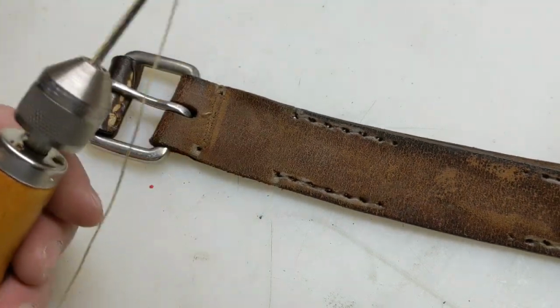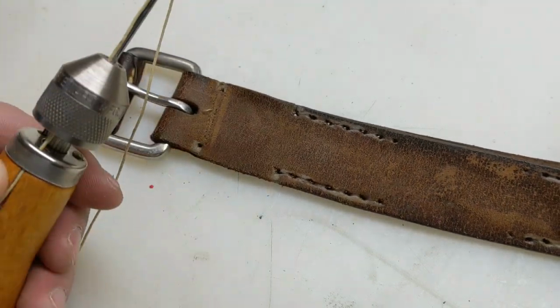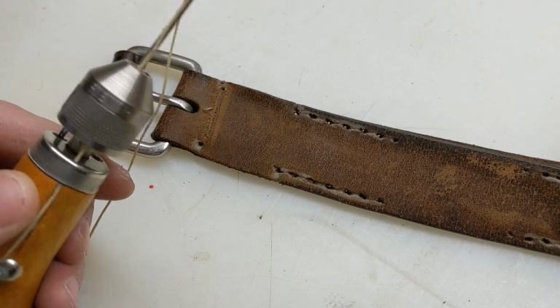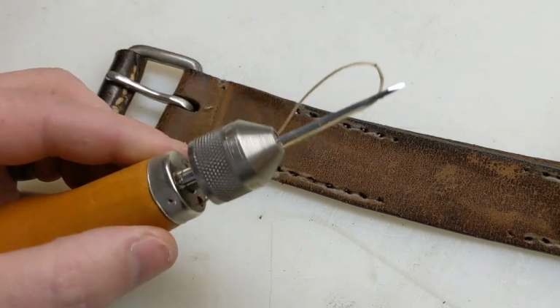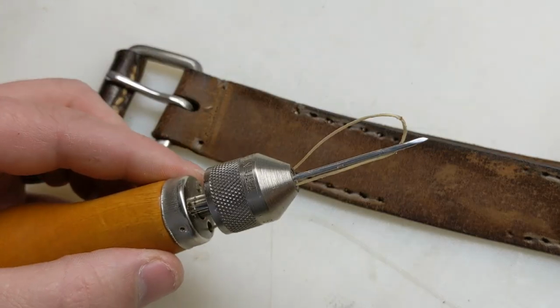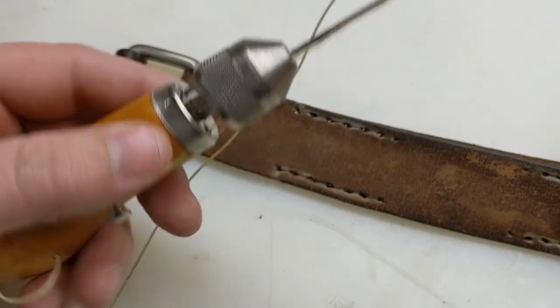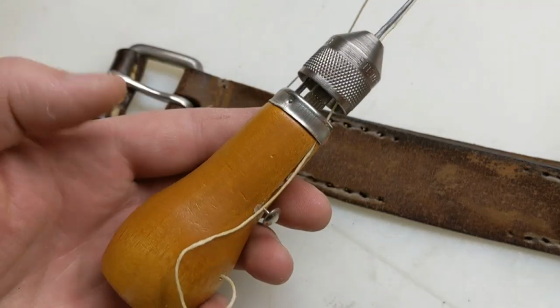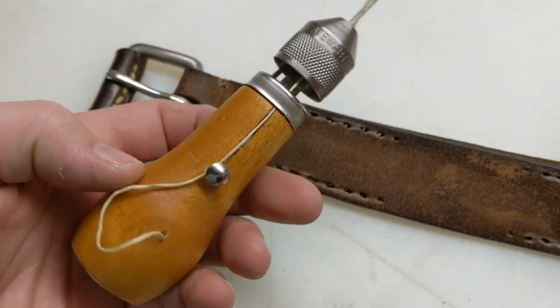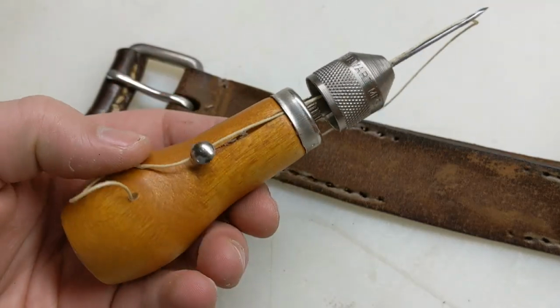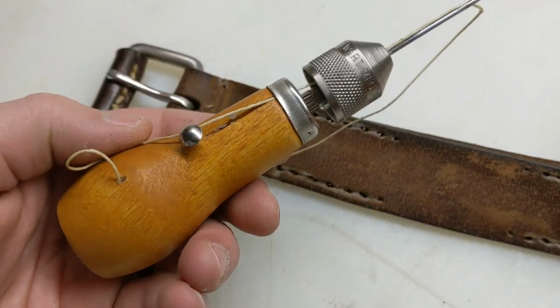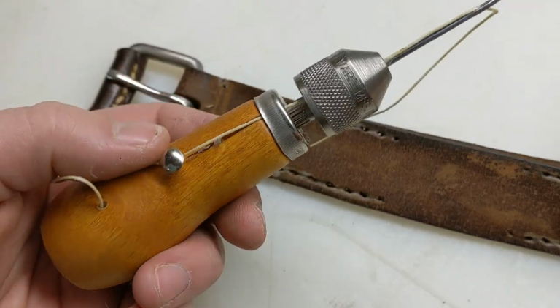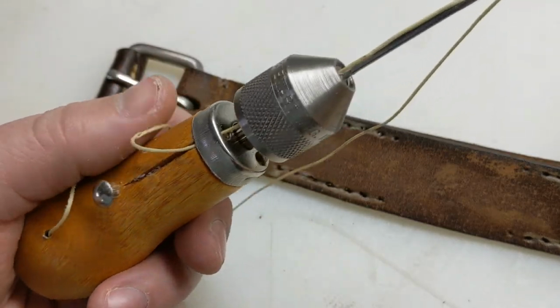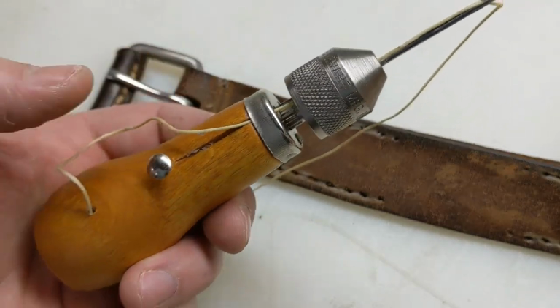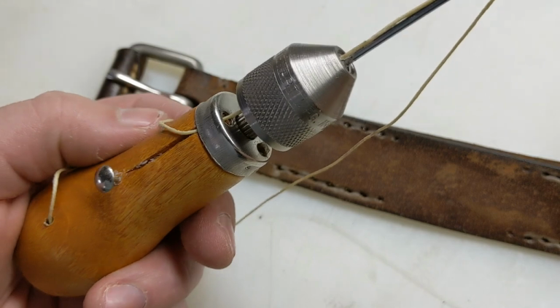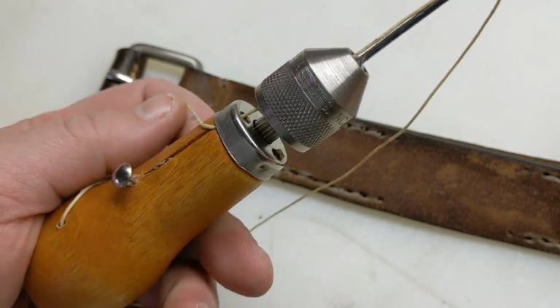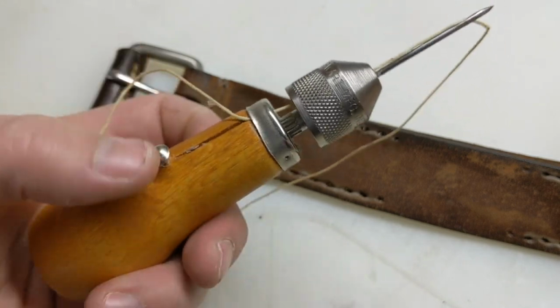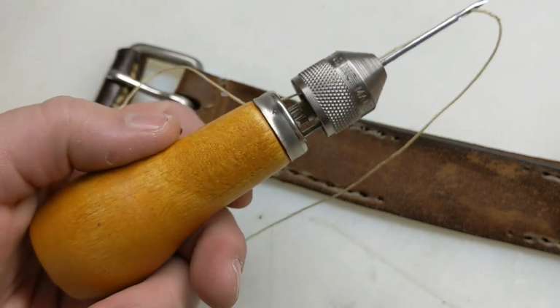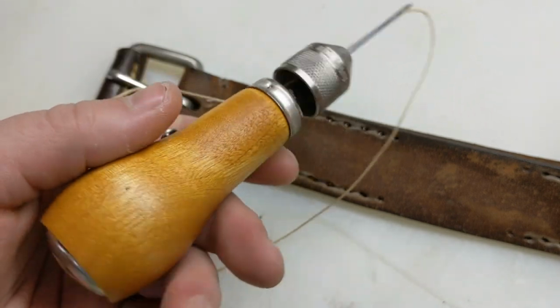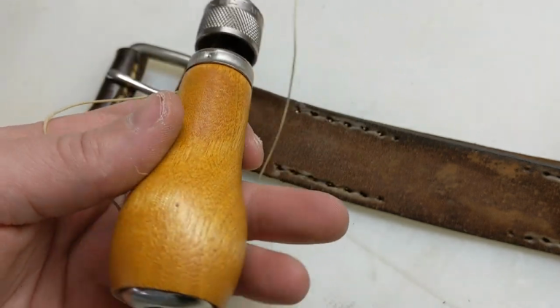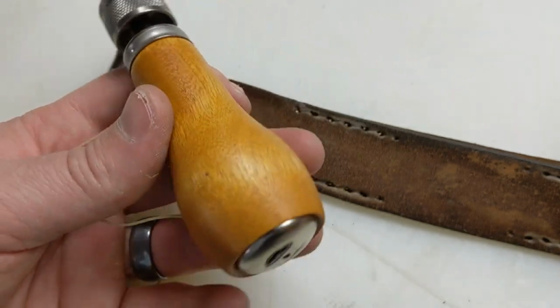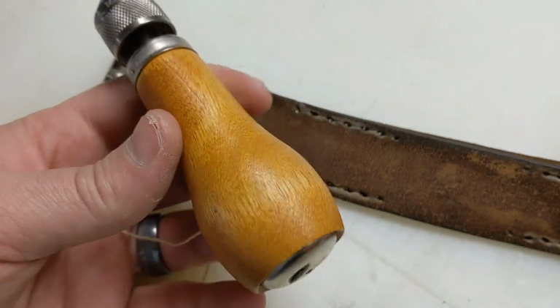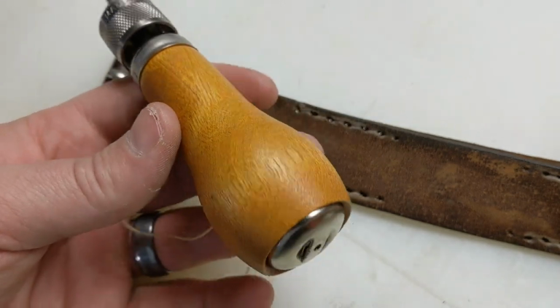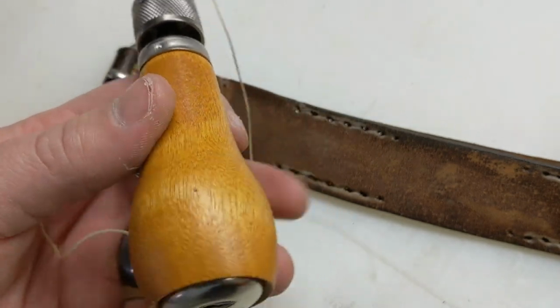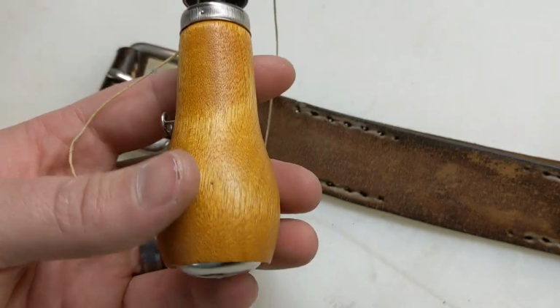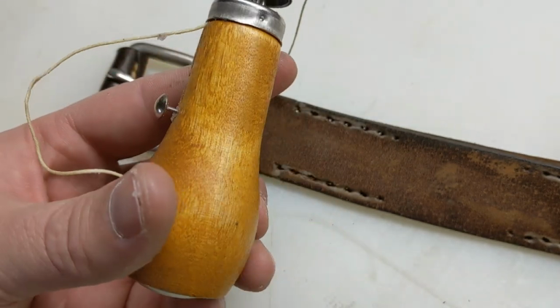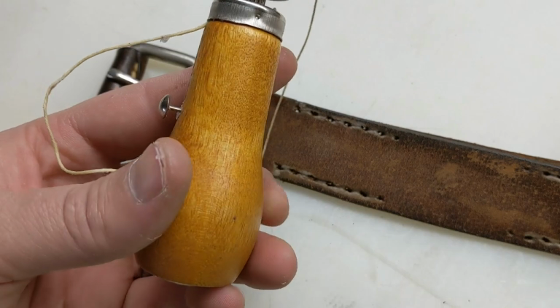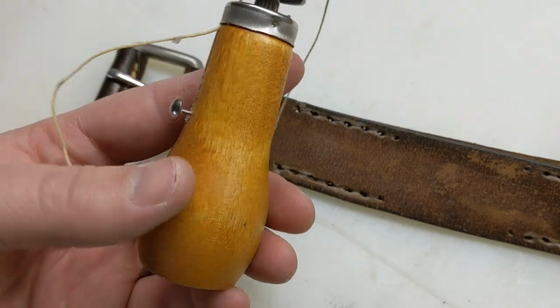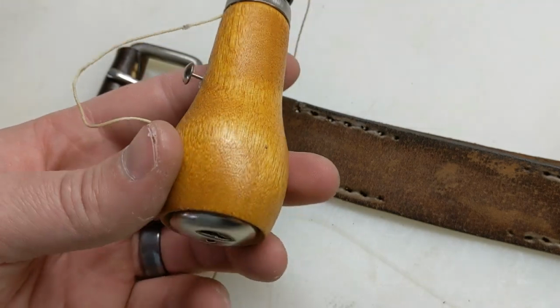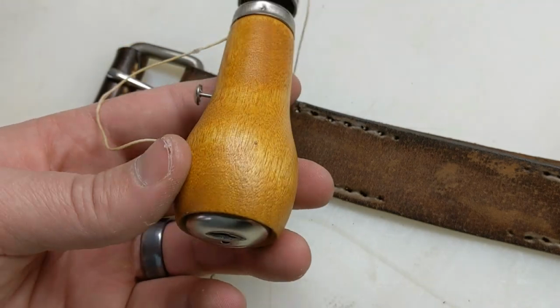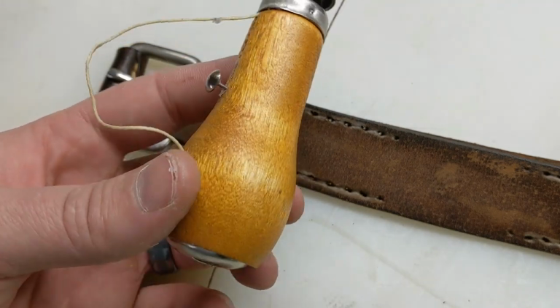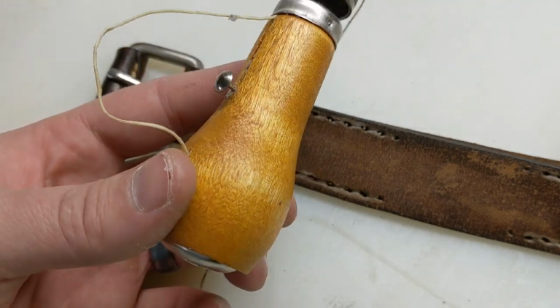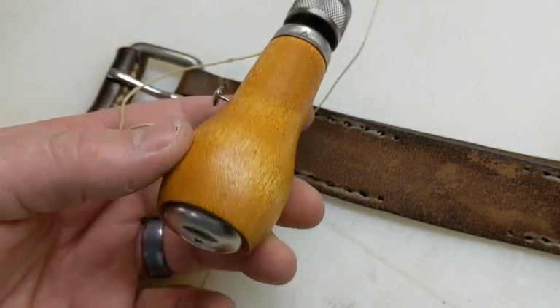So I thought that this would be a good demonstration on how to use a hand sewing awl. This is one of the ones that I use to repair my backpacks when I'm backpacking, or any of my big heavy stitchings and things that I need to do.